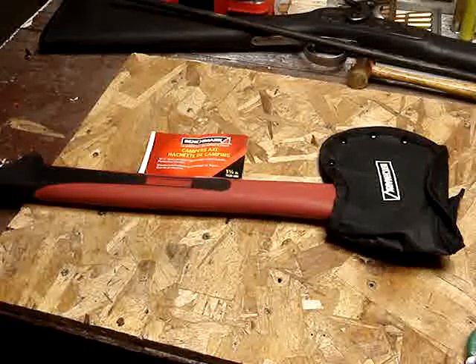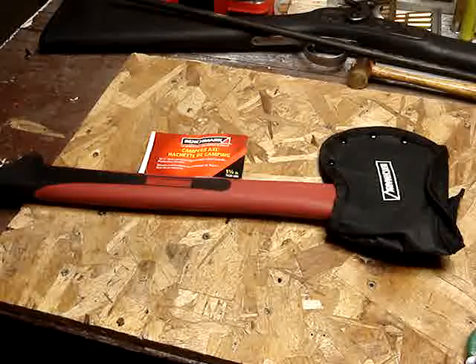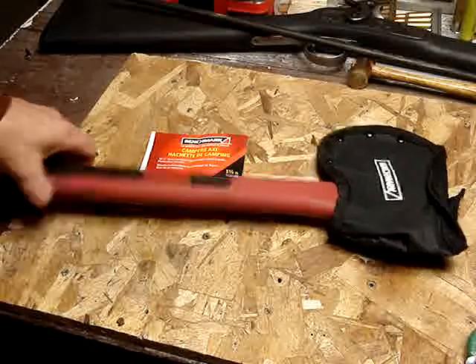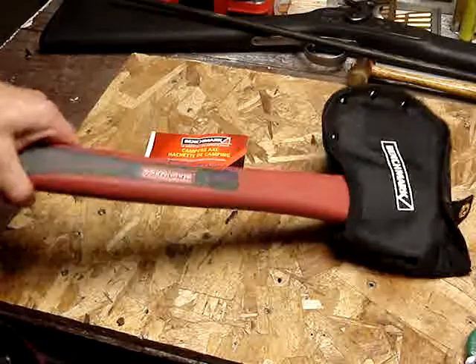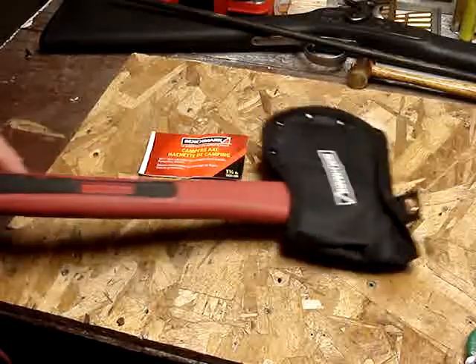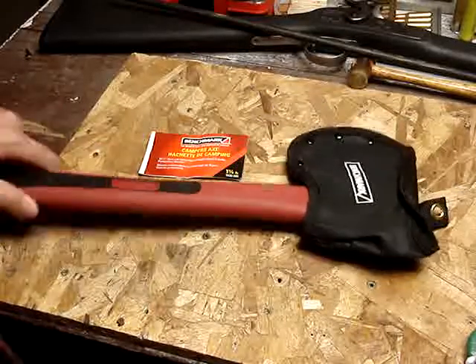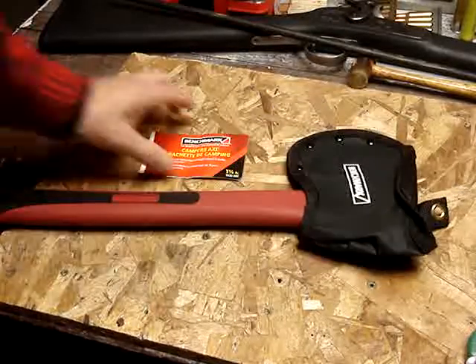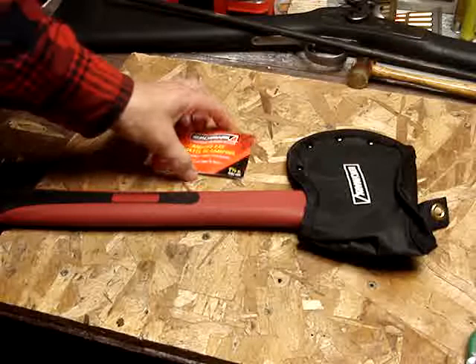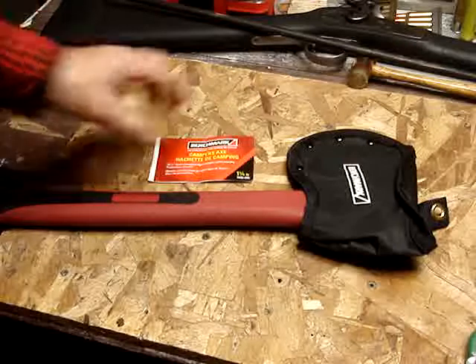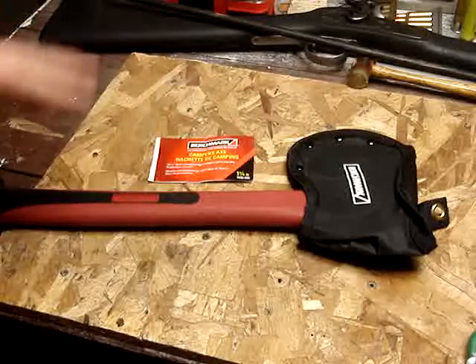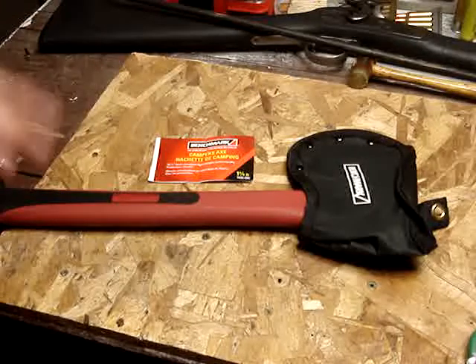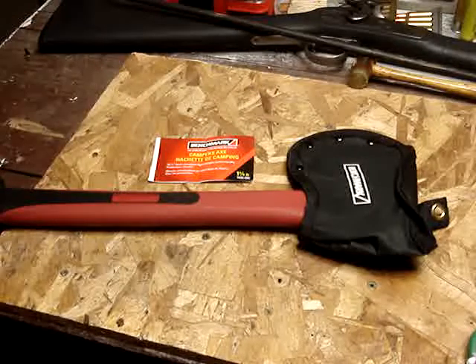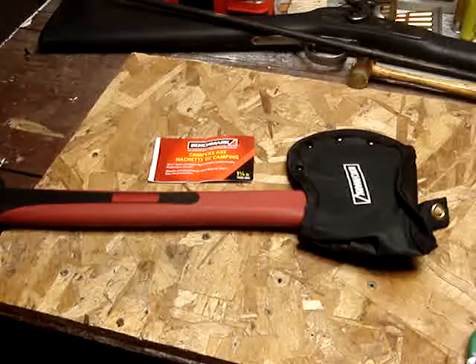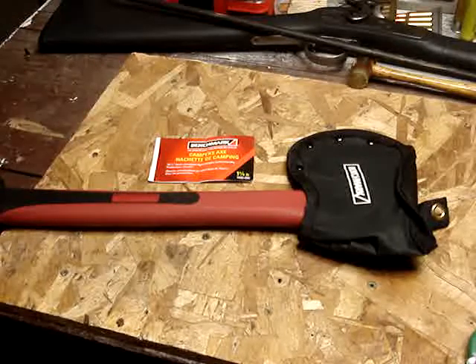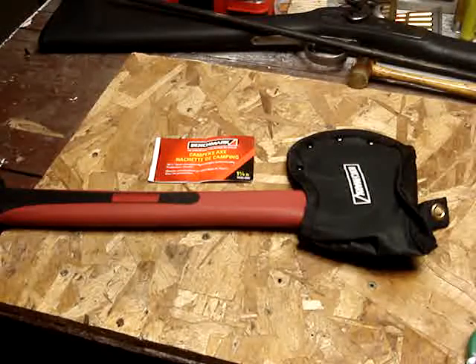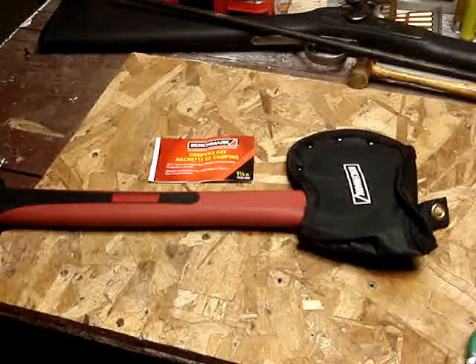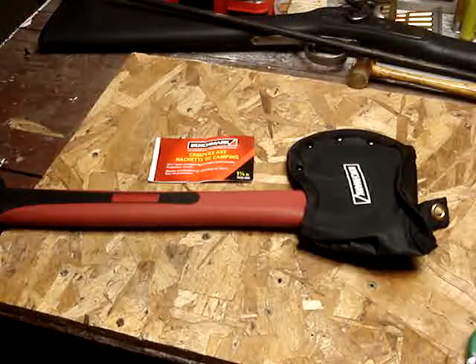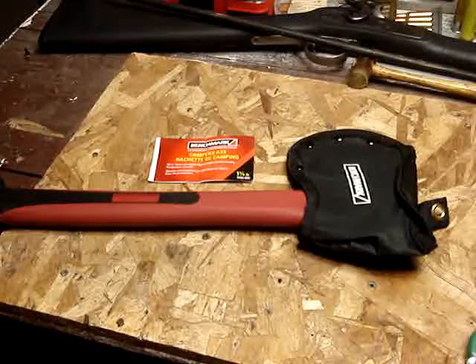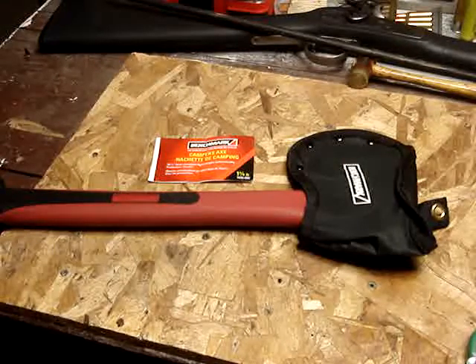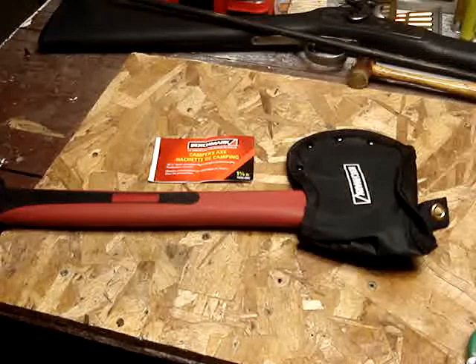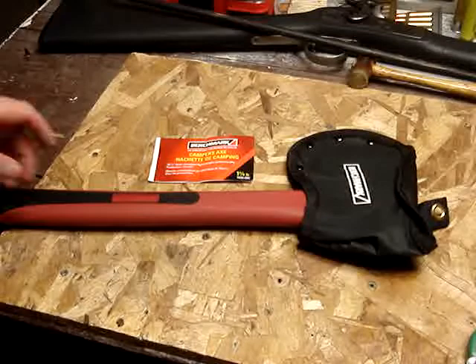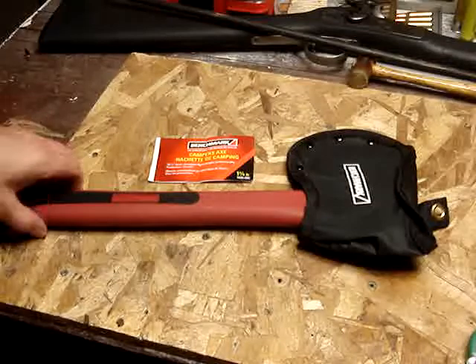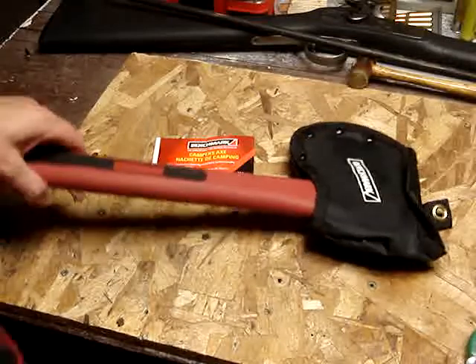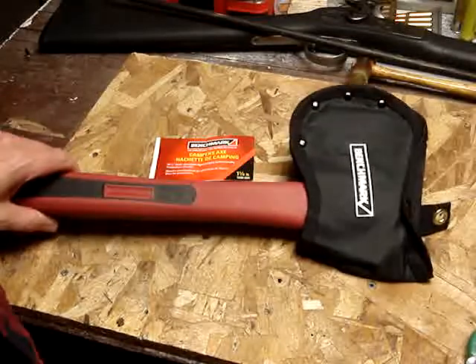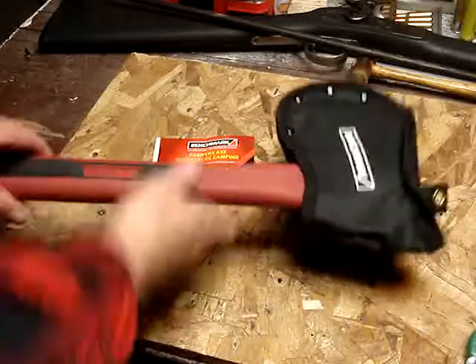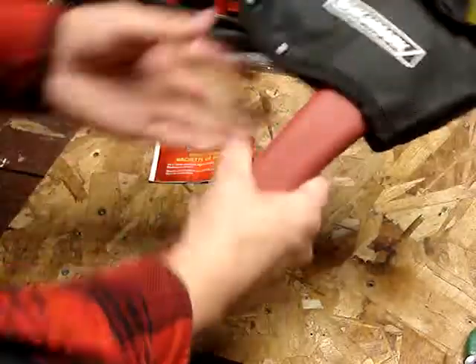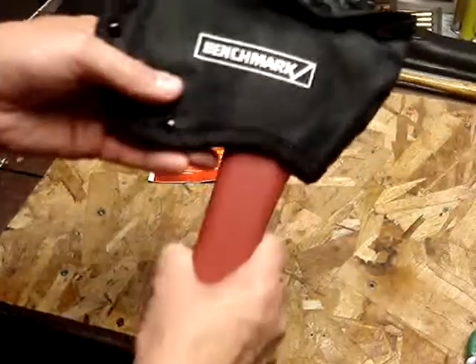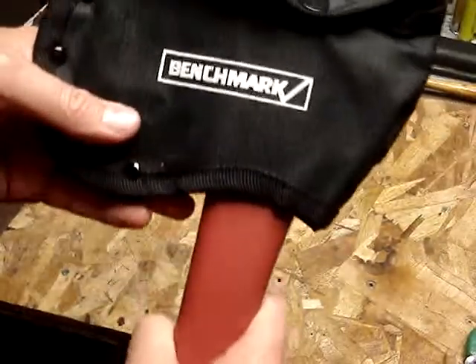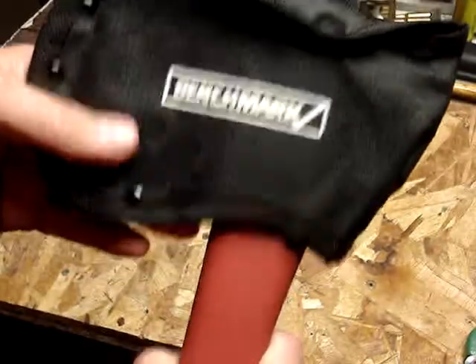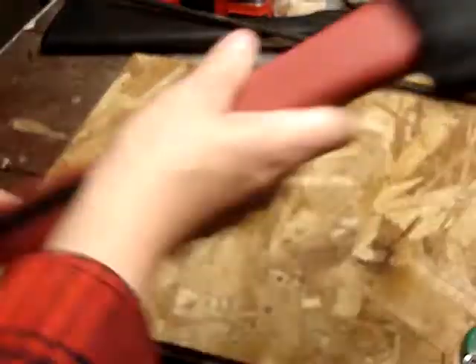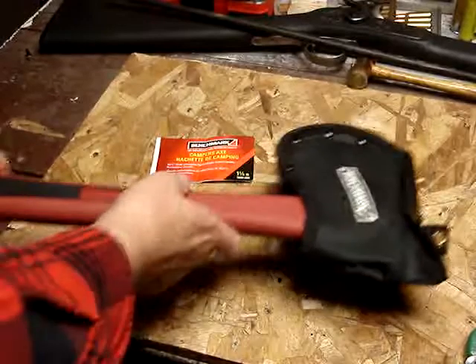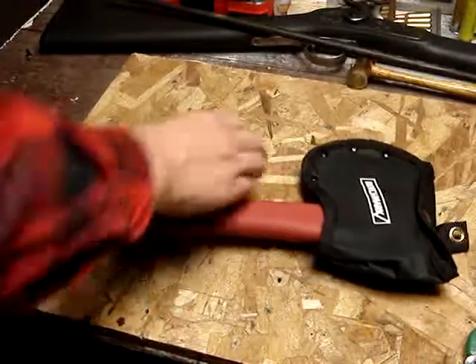We're going to do a little video on this little hatchet here I got yesterday. We'll talk about it a little bit, and then we'll sharpen it and use it and see how it works. It's a Benchmark hatchet.